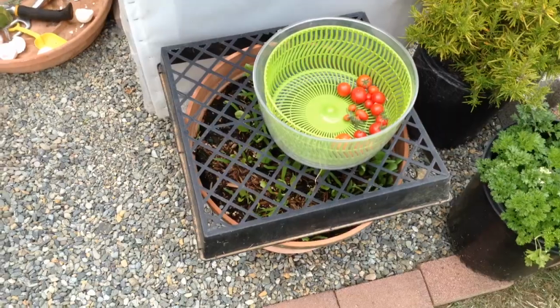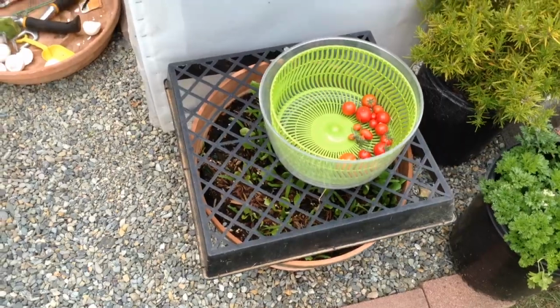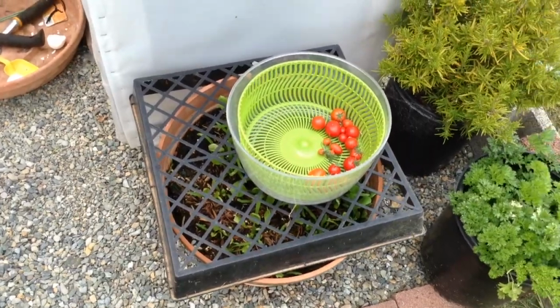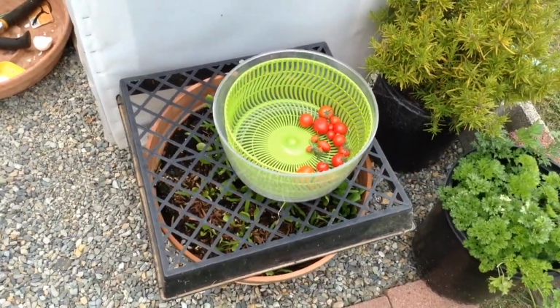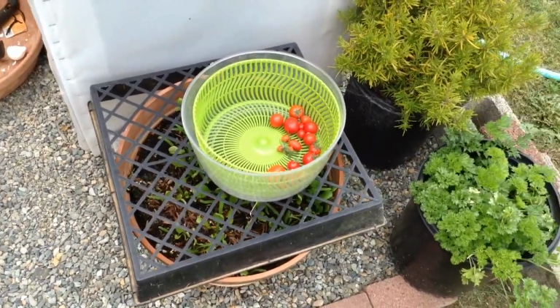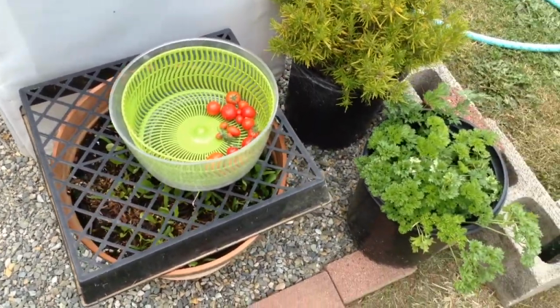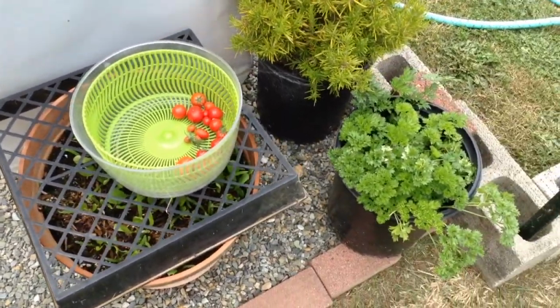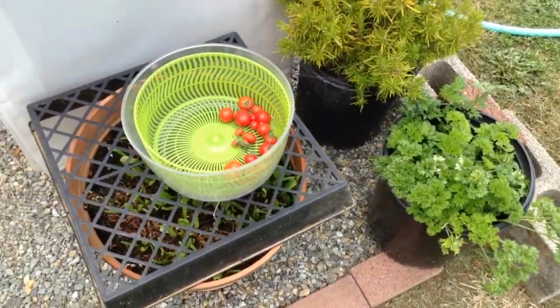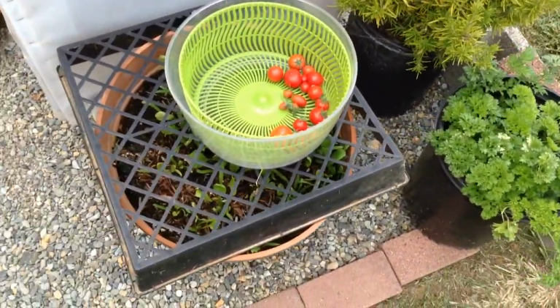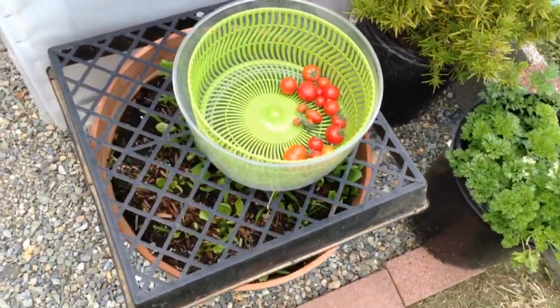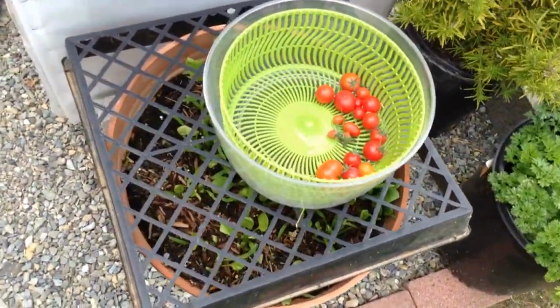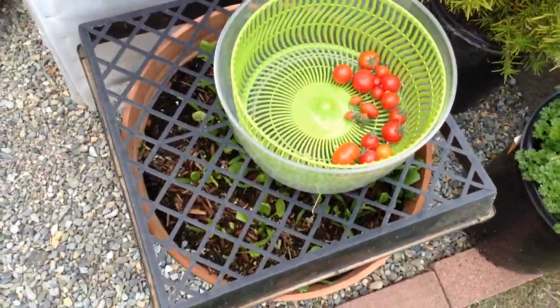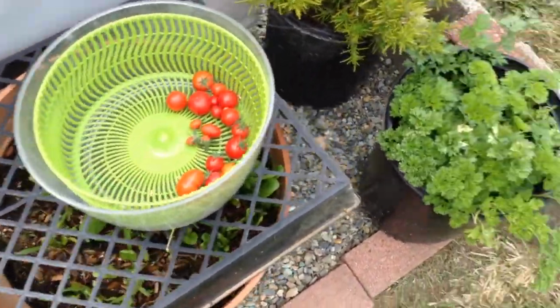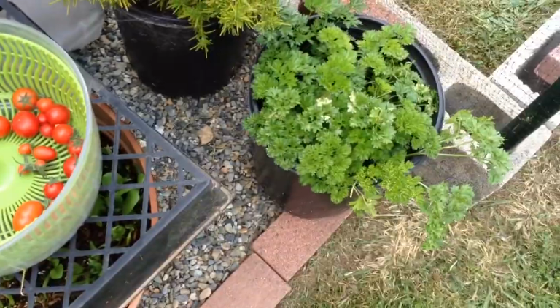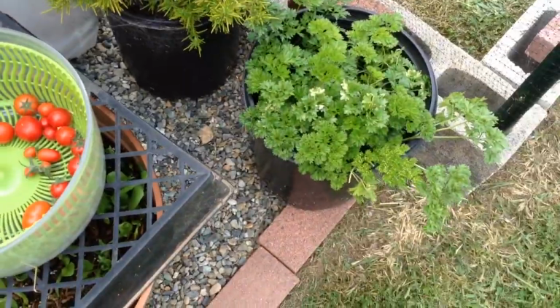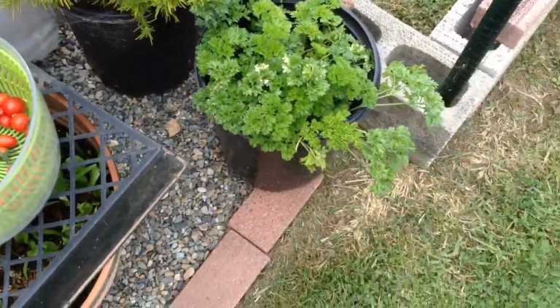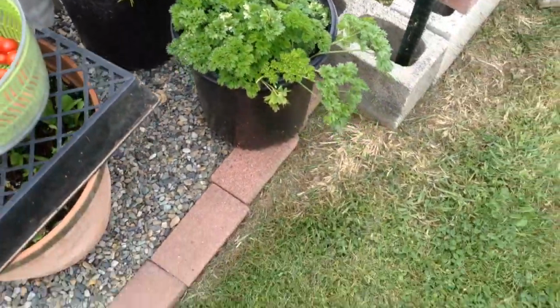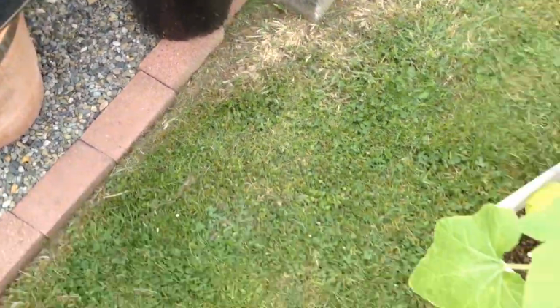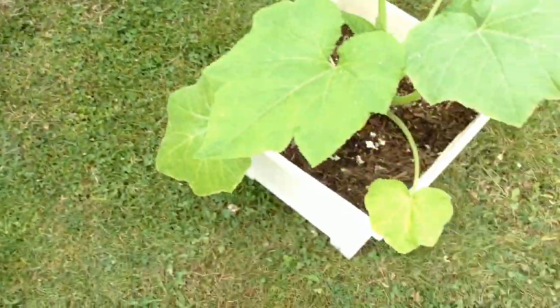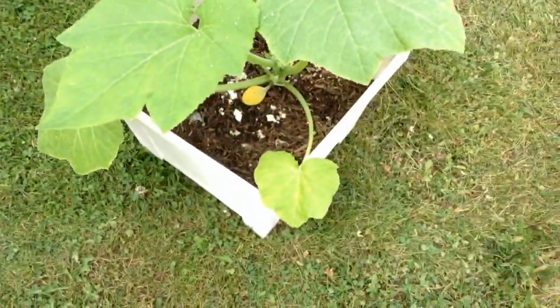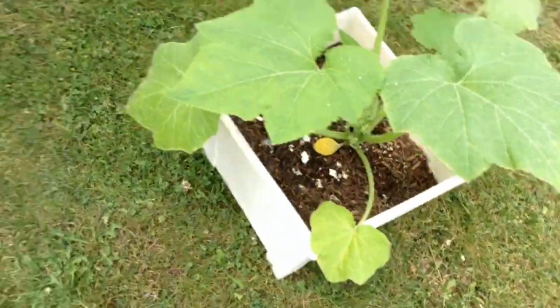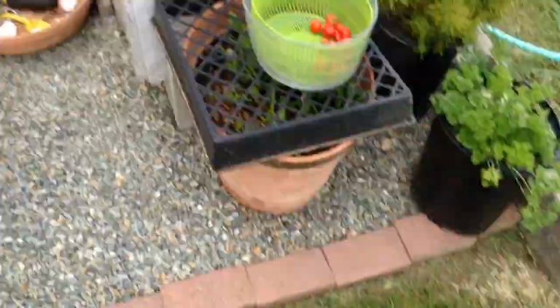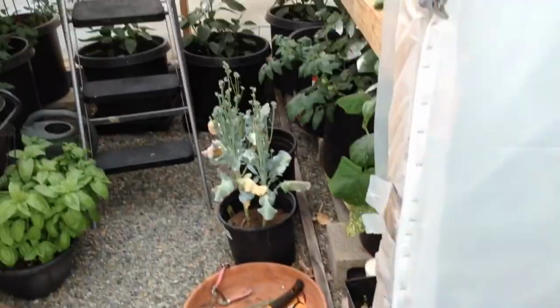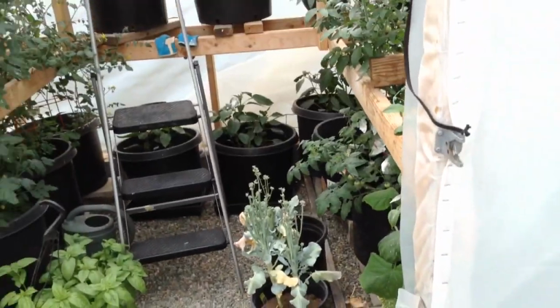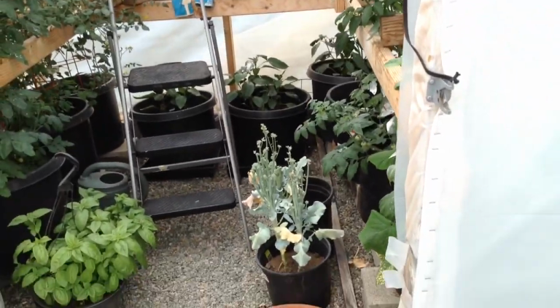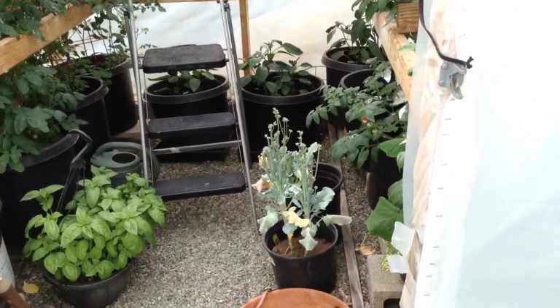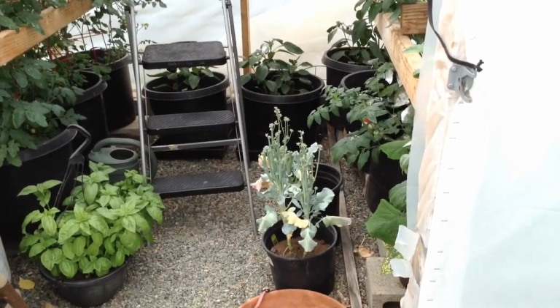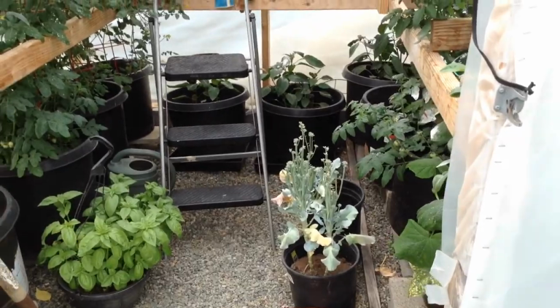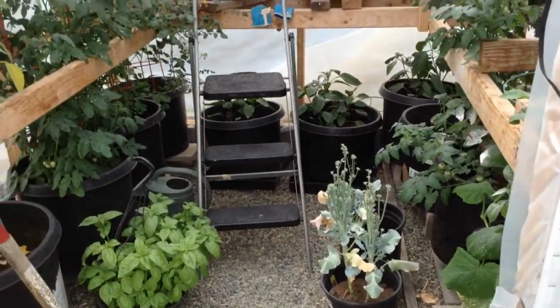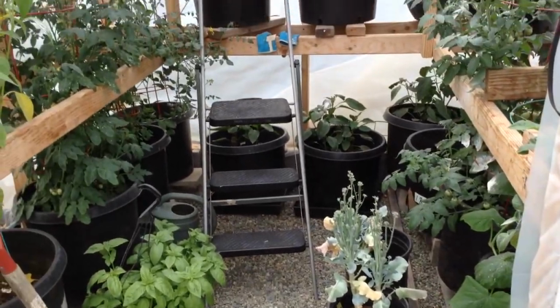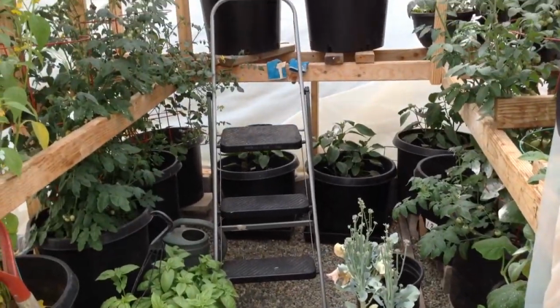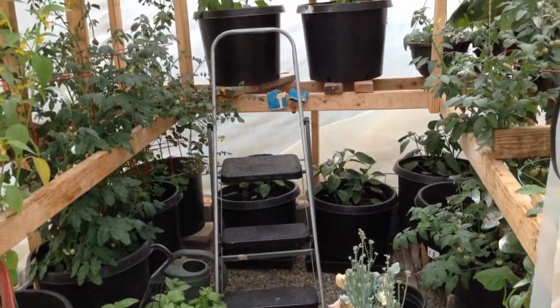Hello friends, let's check out the garden. So we got some cherry tomatoes there, parsley, yellow squash, going into the greenhouse.